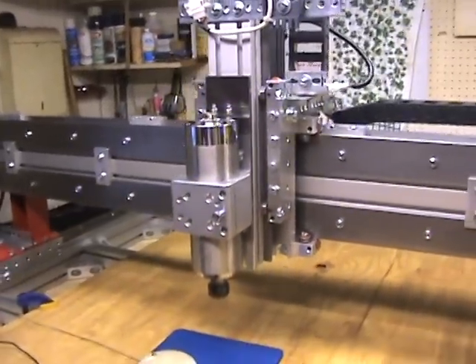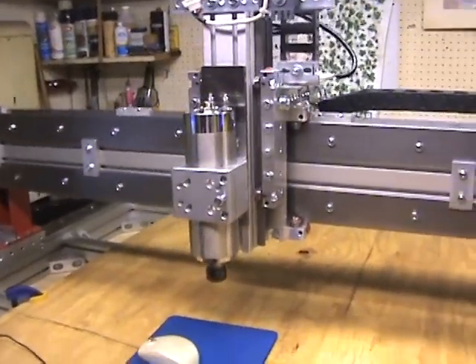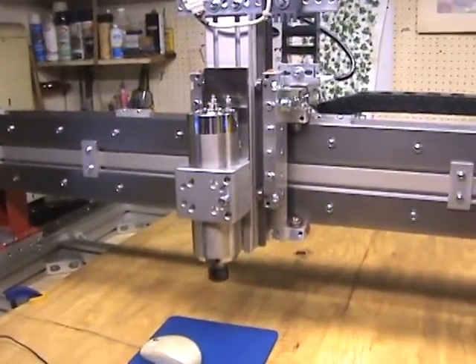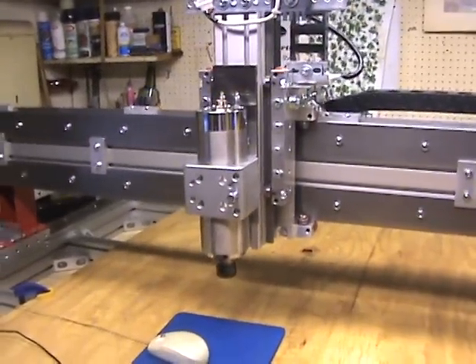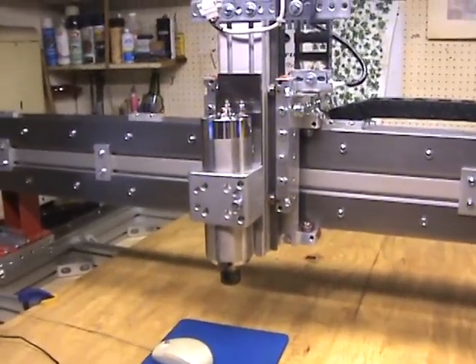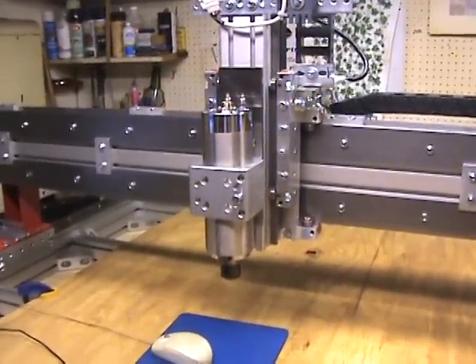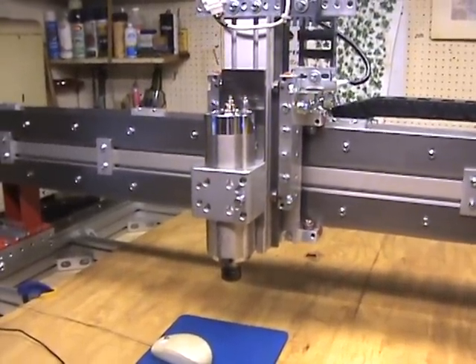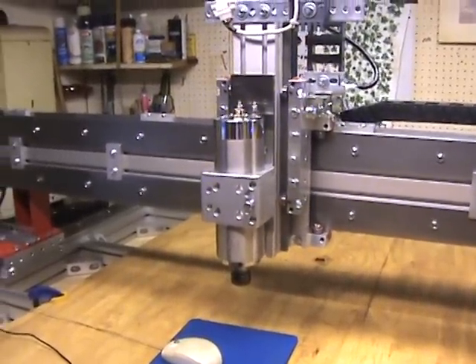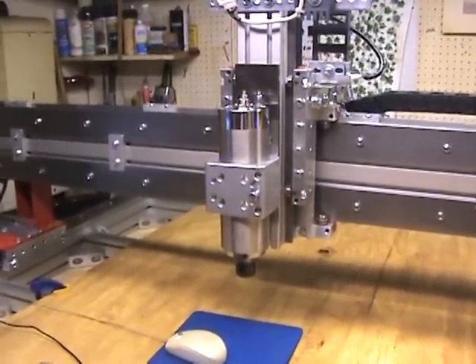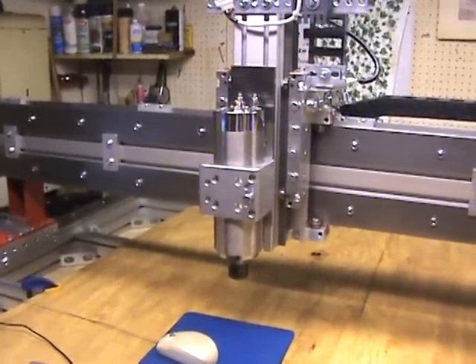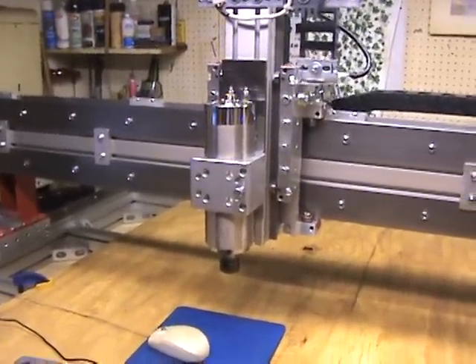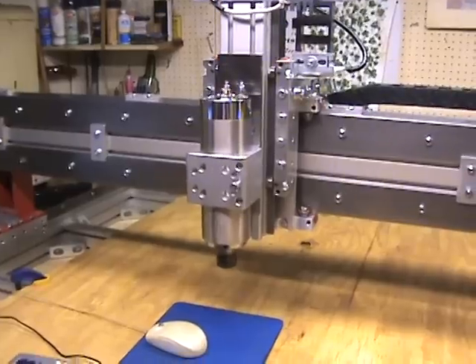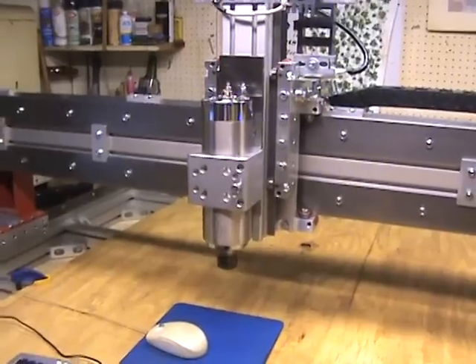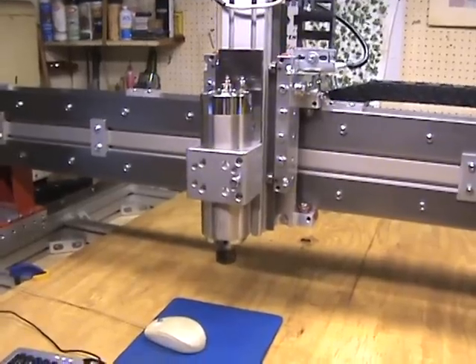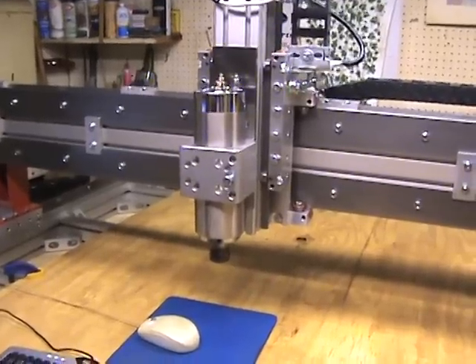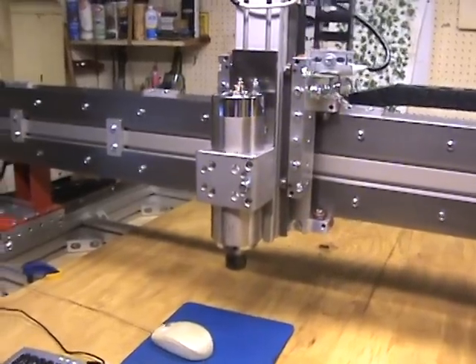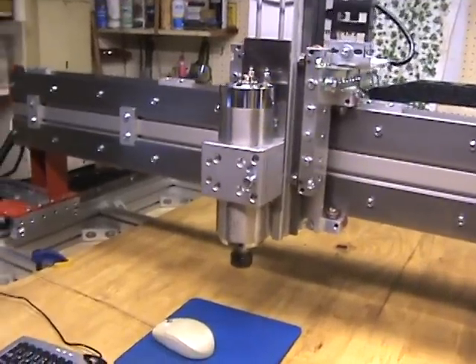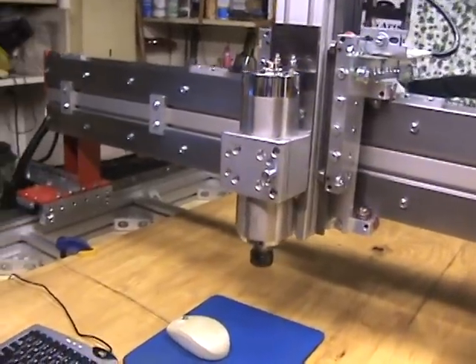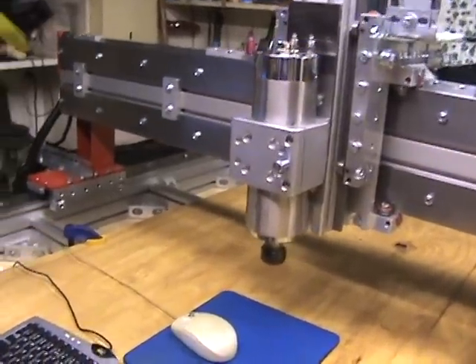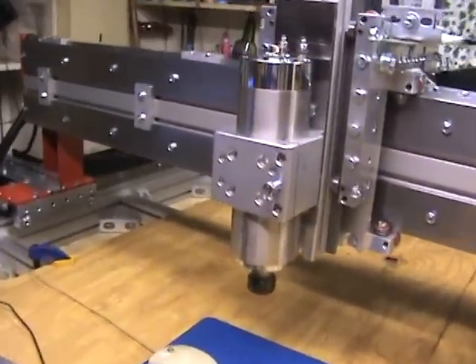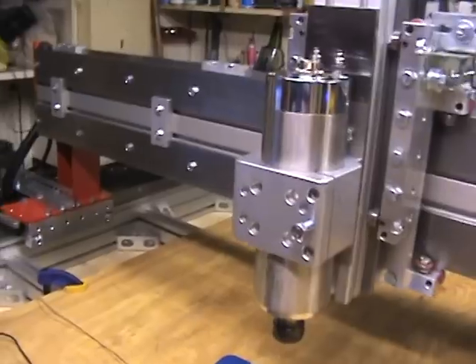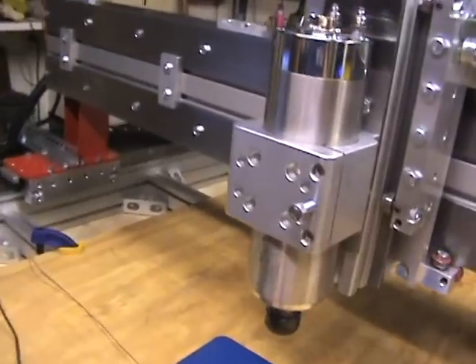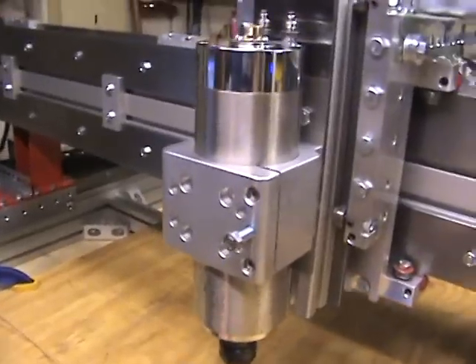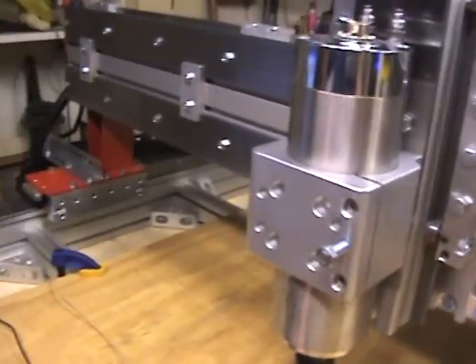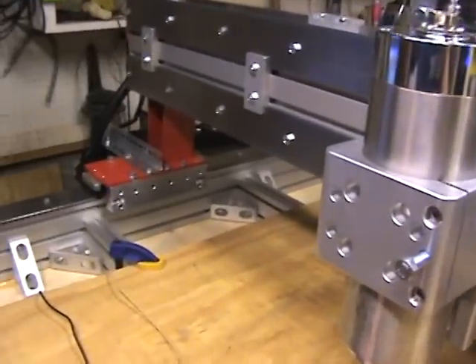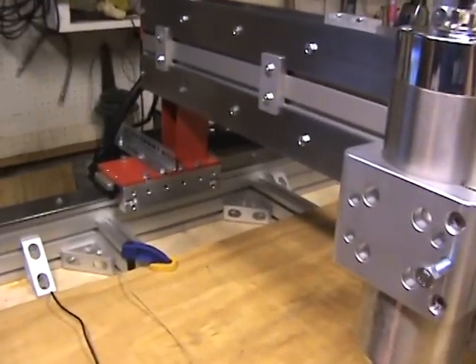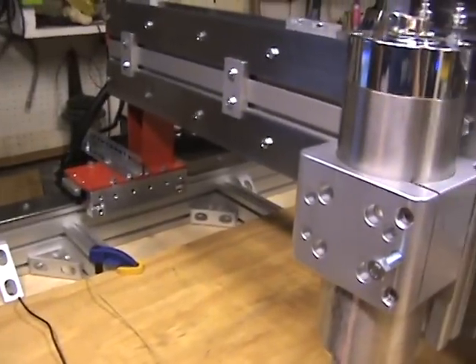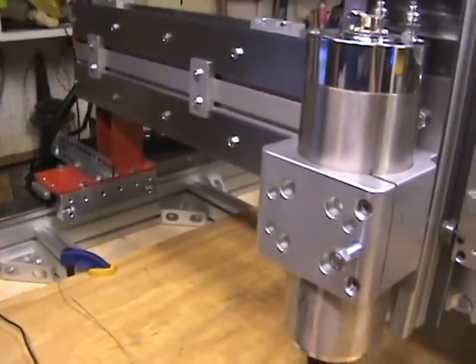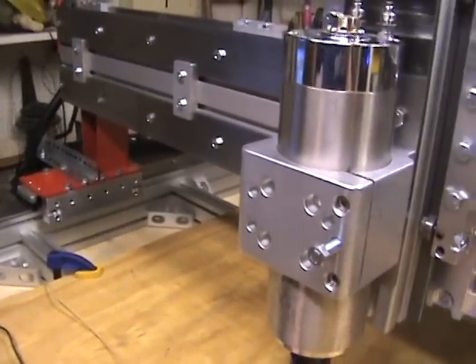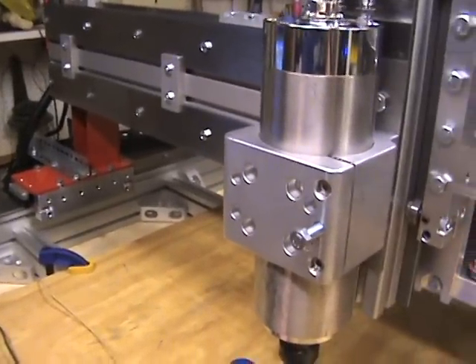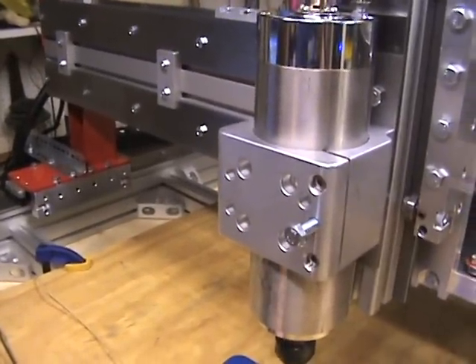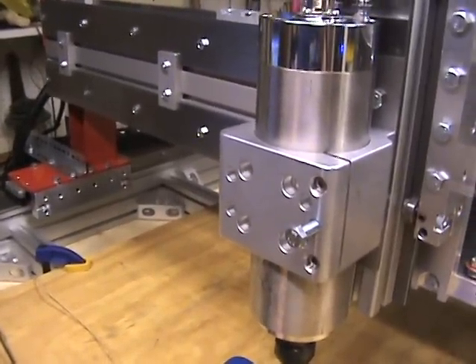I'll do a quick little demonstration. I wrote myself a little warm-up cycle and we'll go ahead and get it started so you can watch the machine run.